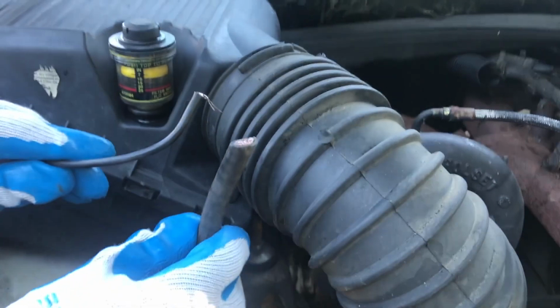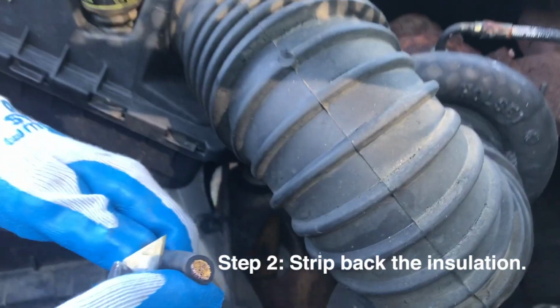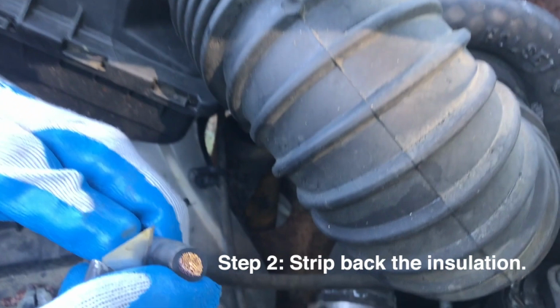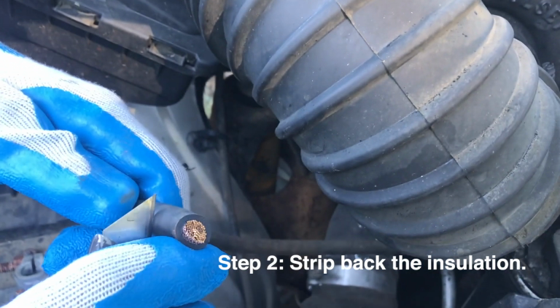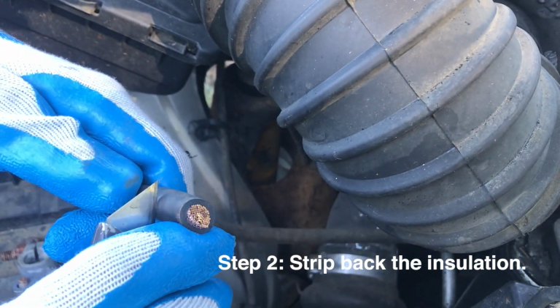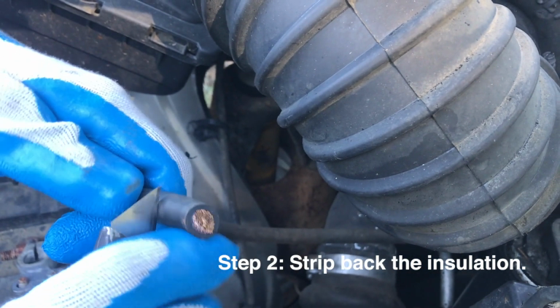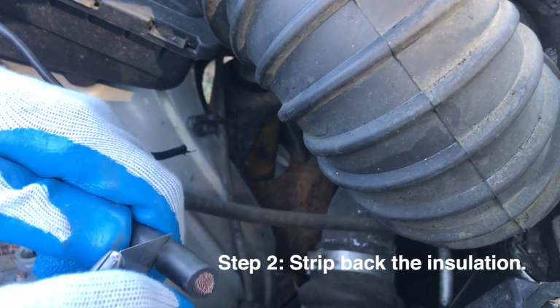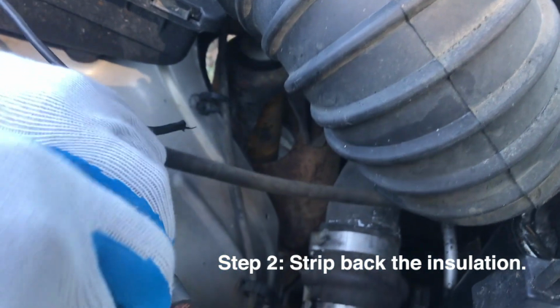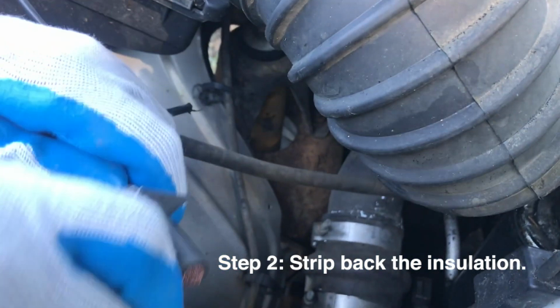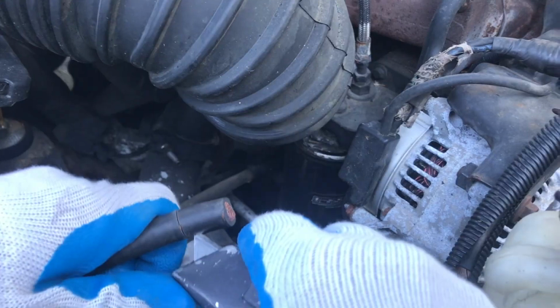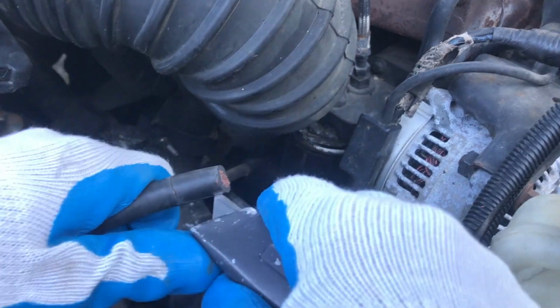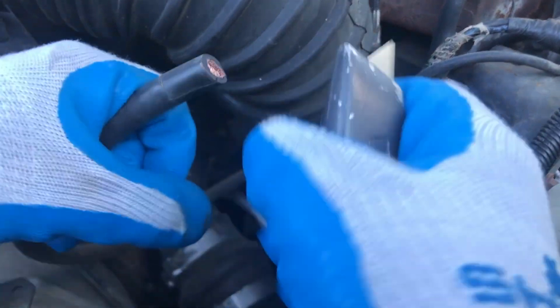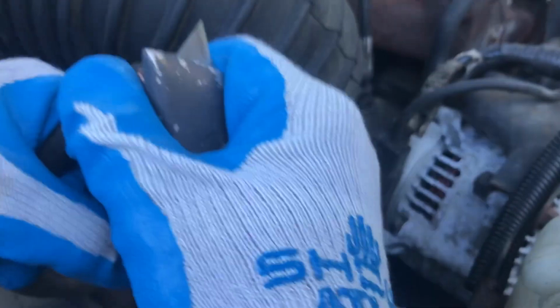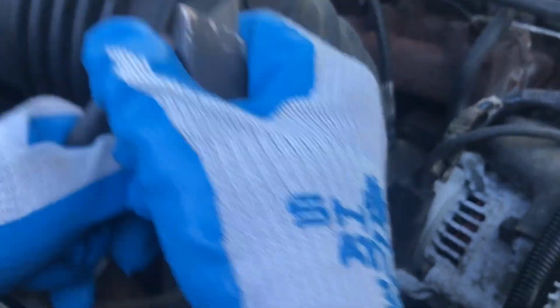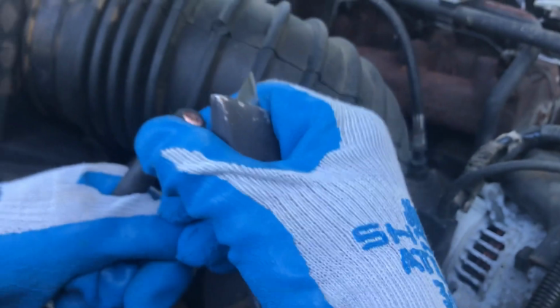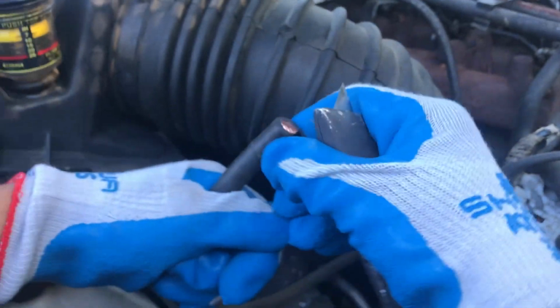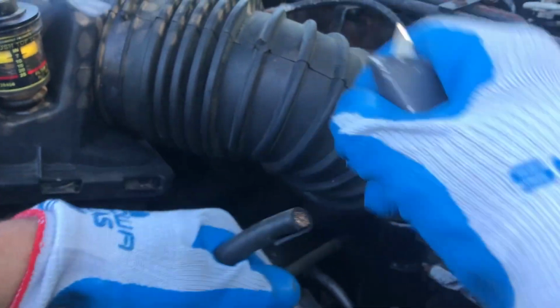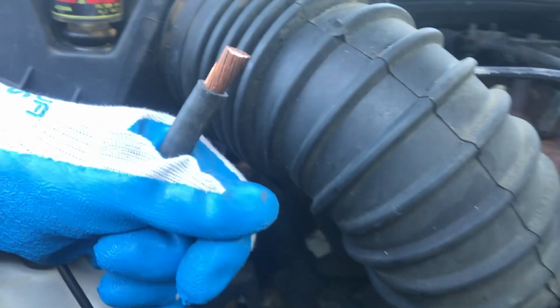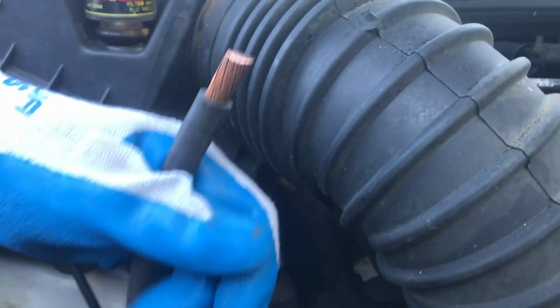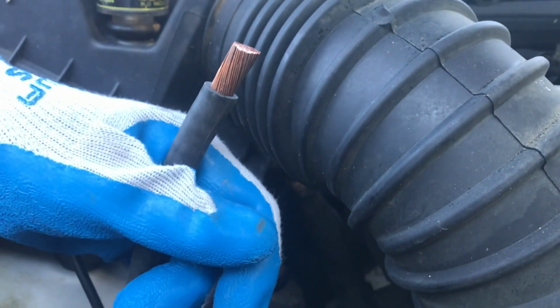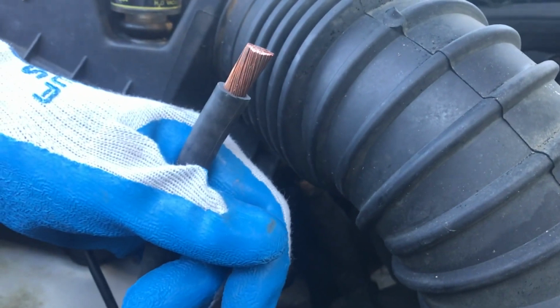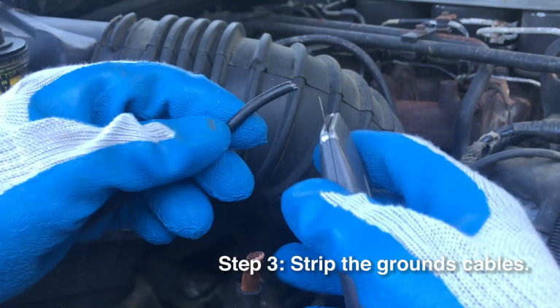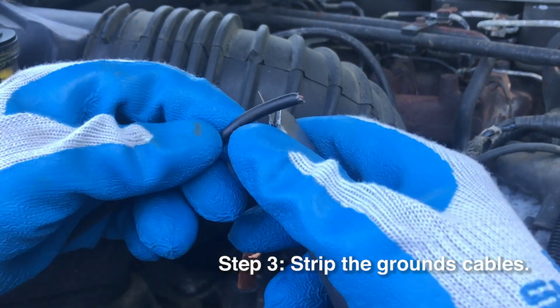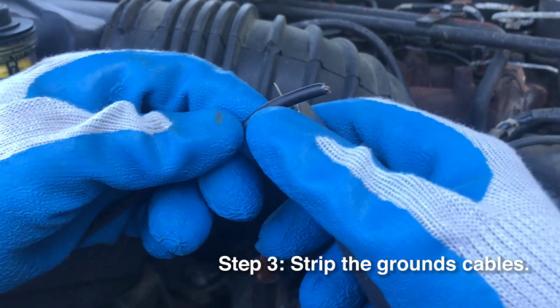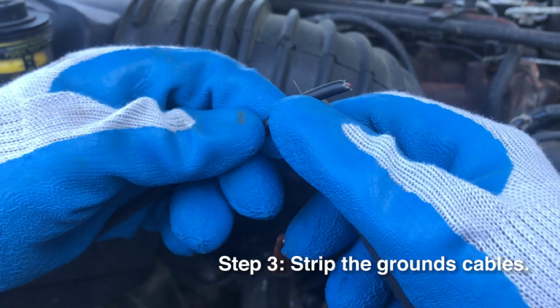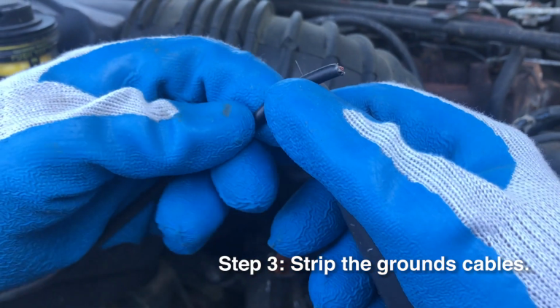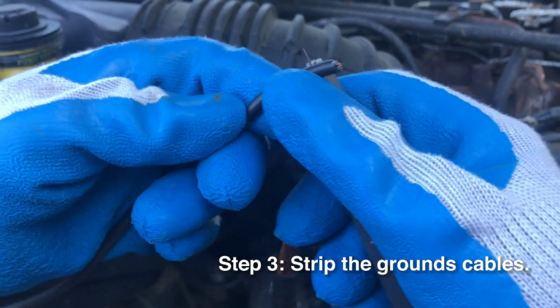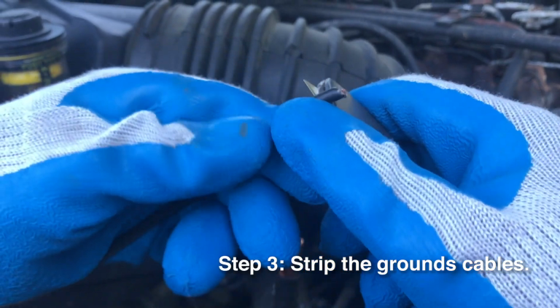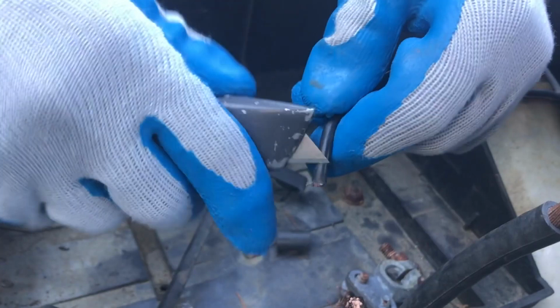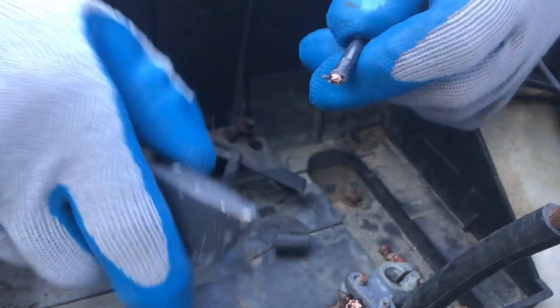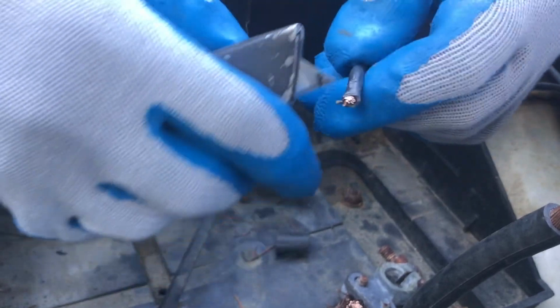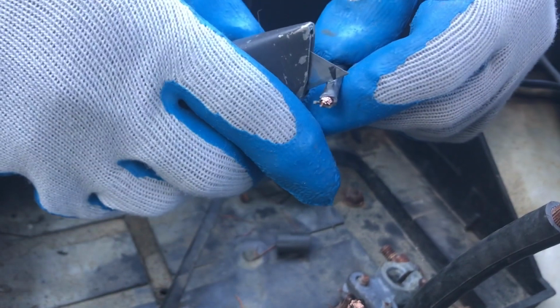Then you strip back the insulation. I usually go back at least three quarters of an inch so you can get the solder in. A Stanley knife or a utility knife works good here. You also want to strip back any ground cables that you had to cut off.